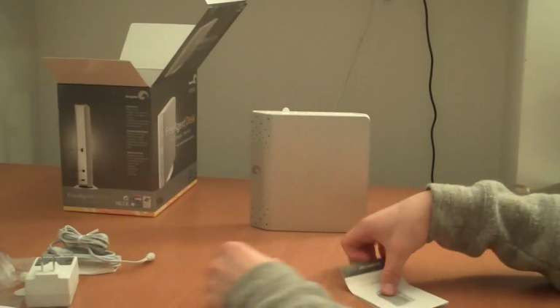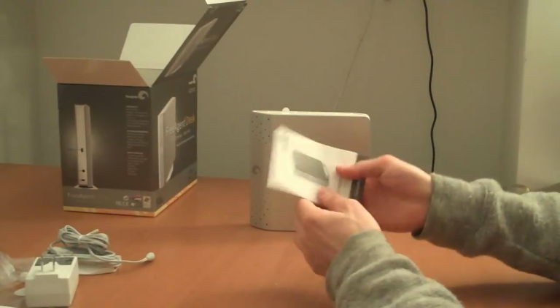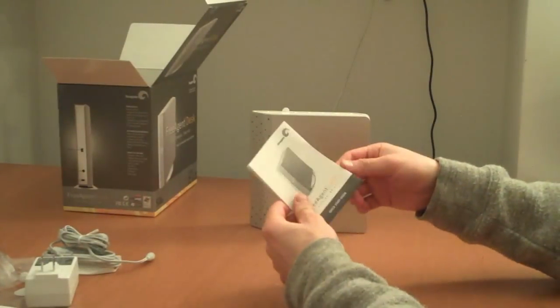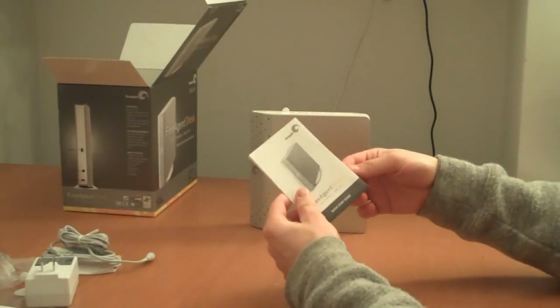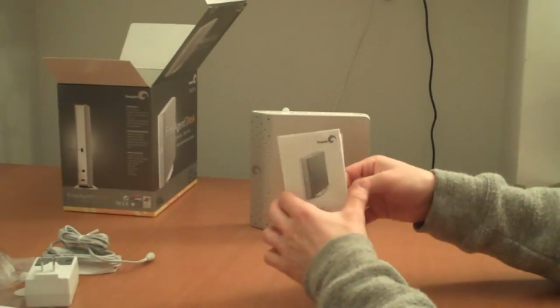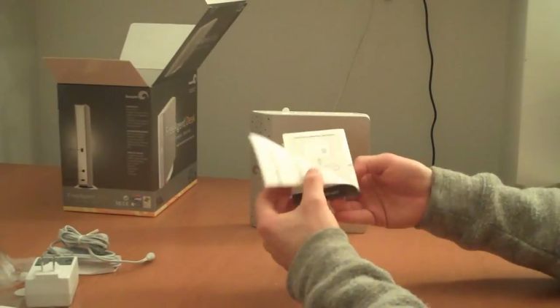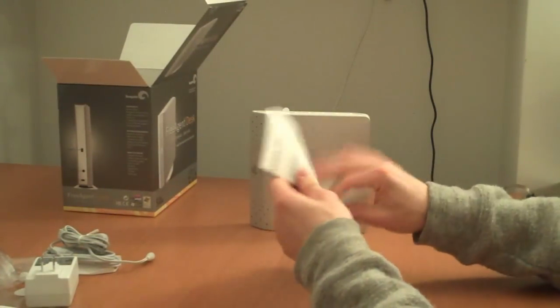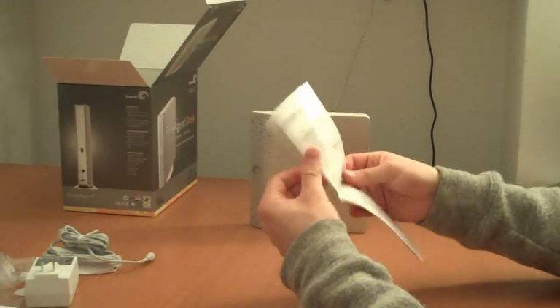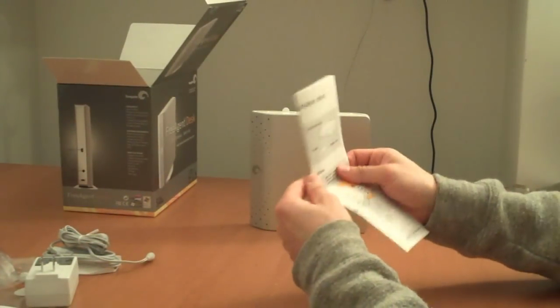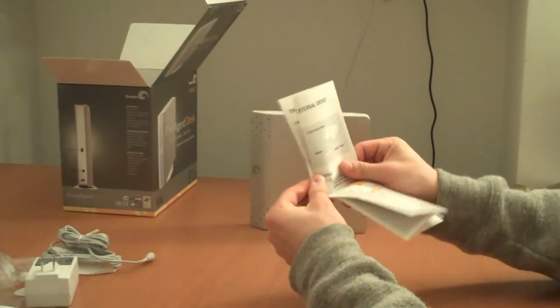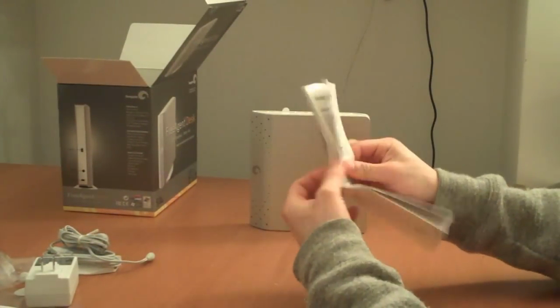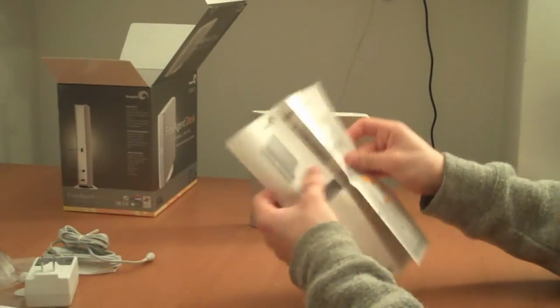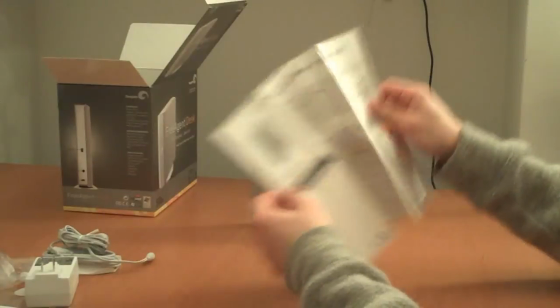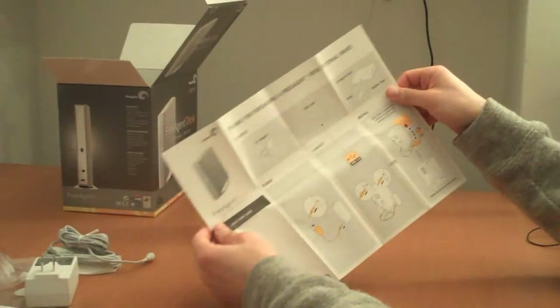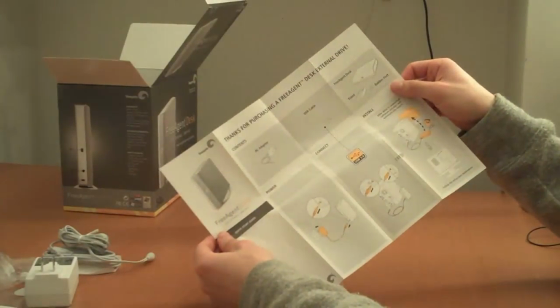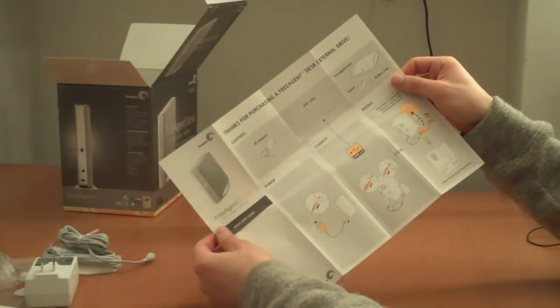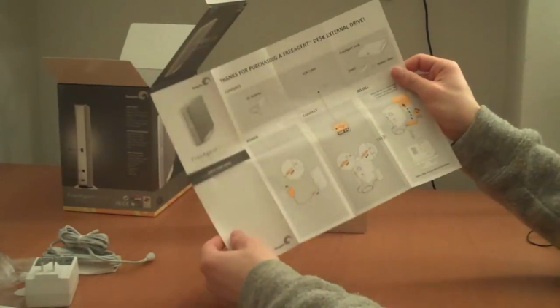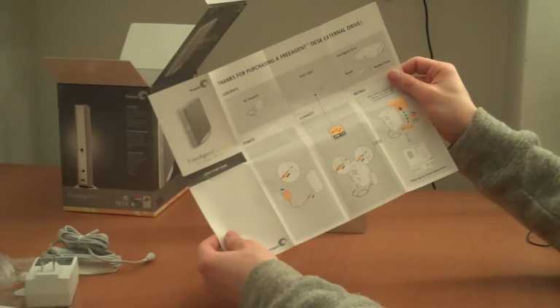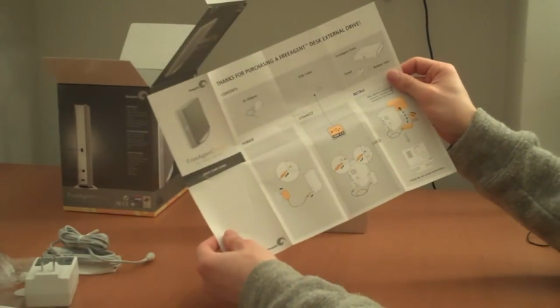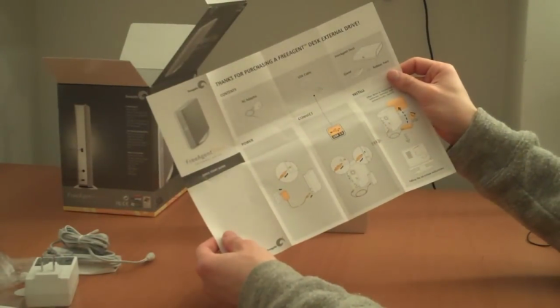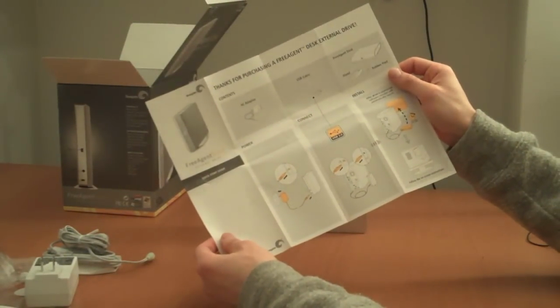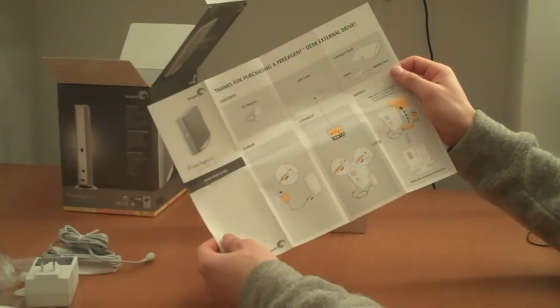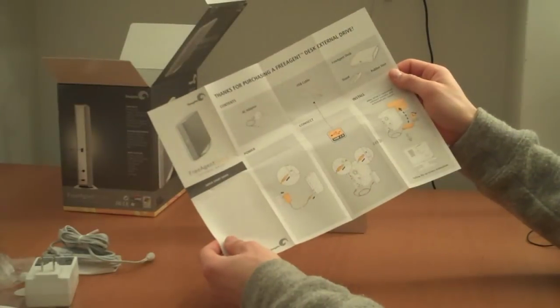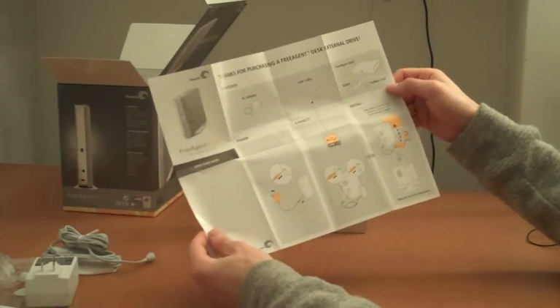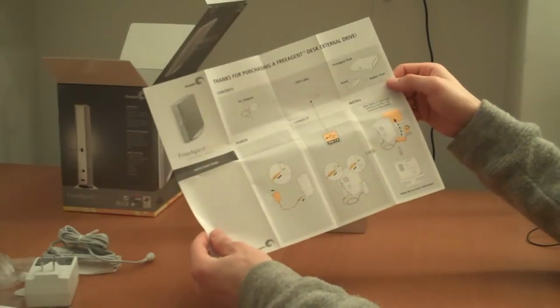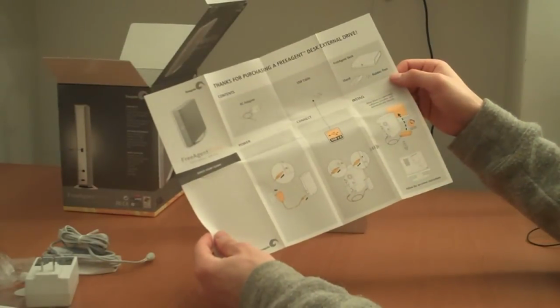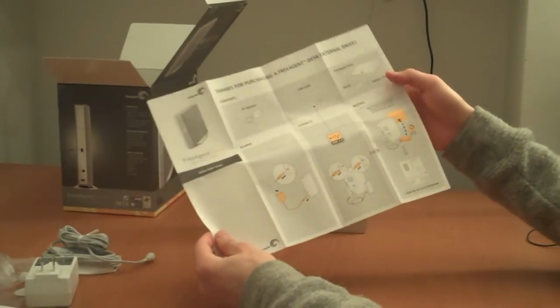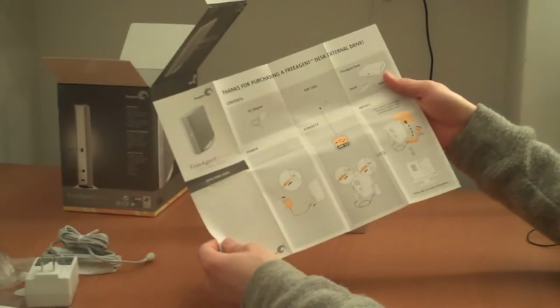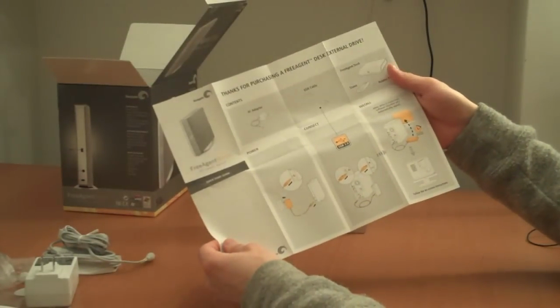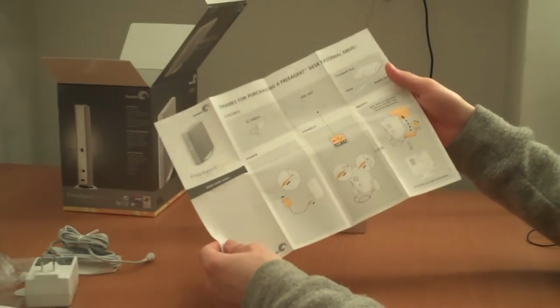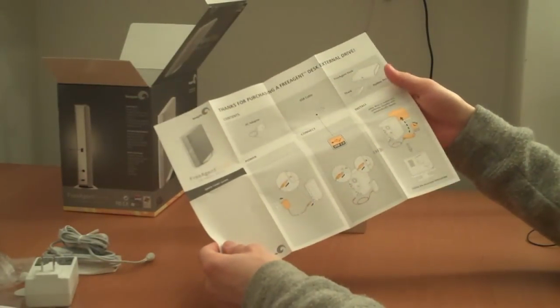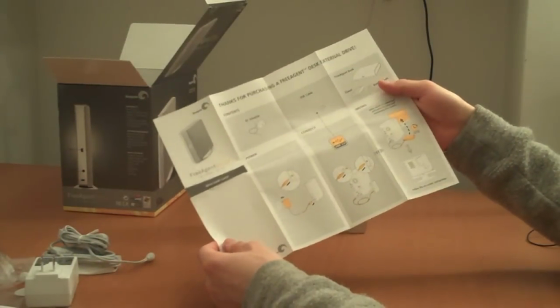And then you have your quick start manual. Basically you power up the drive and connect it to your computer. That's it — there's no software included or anything.